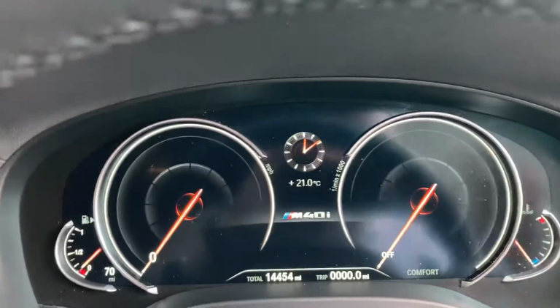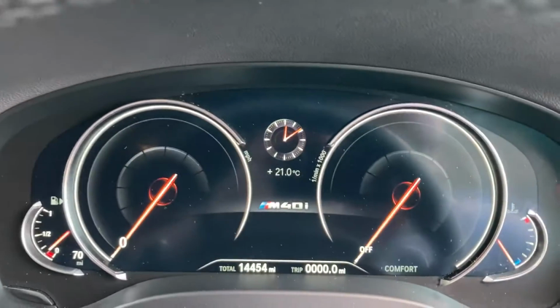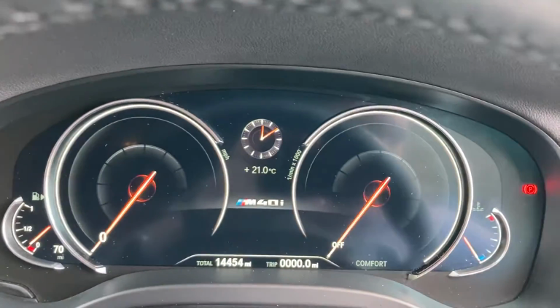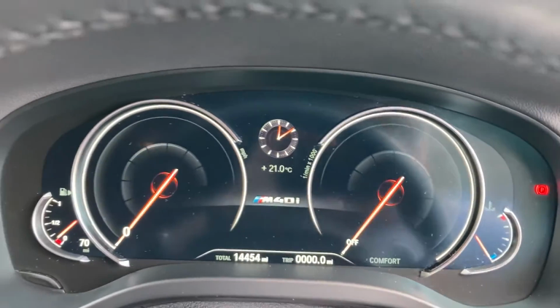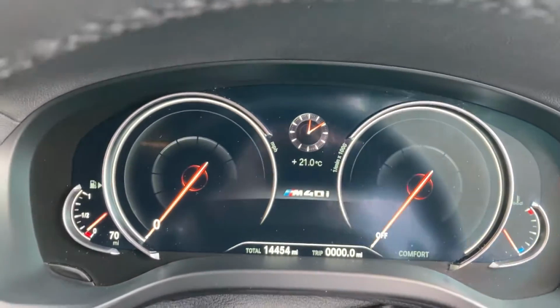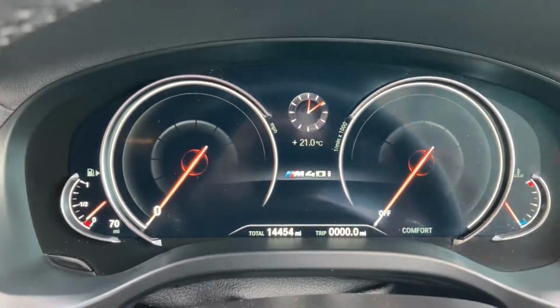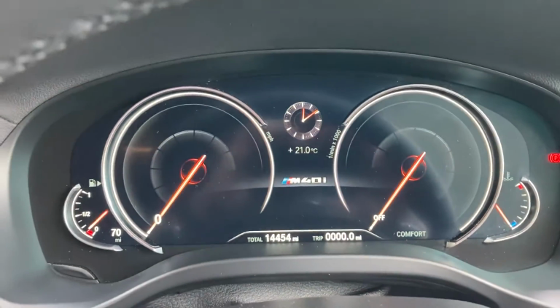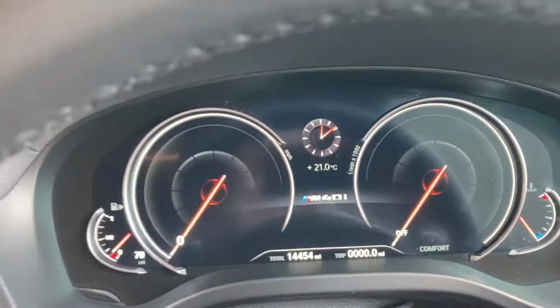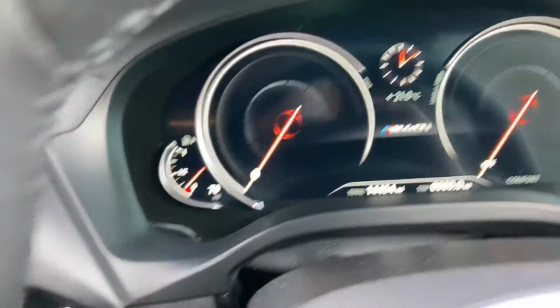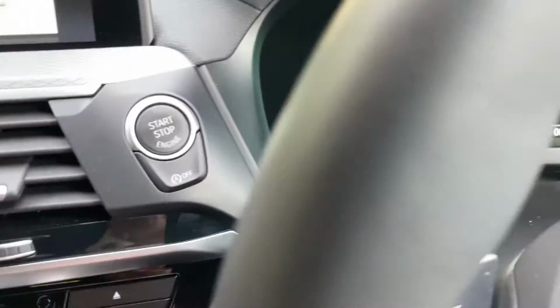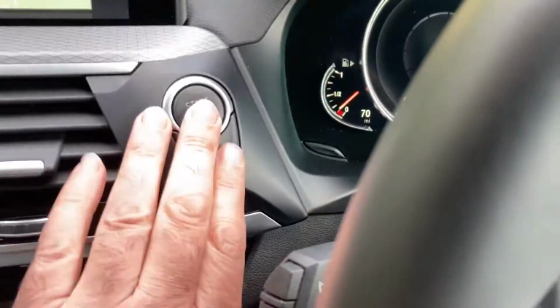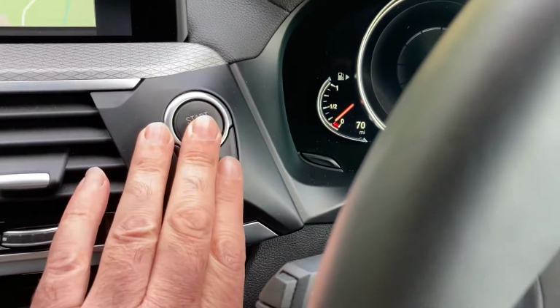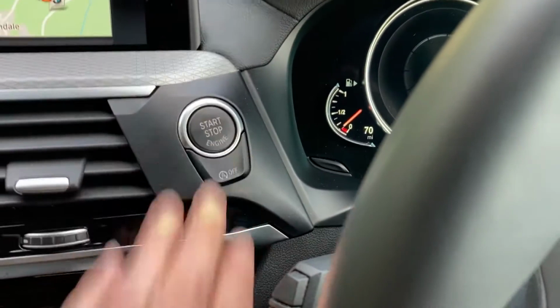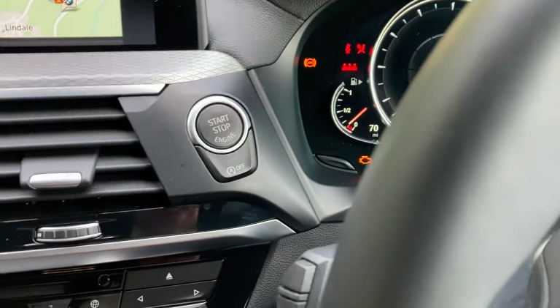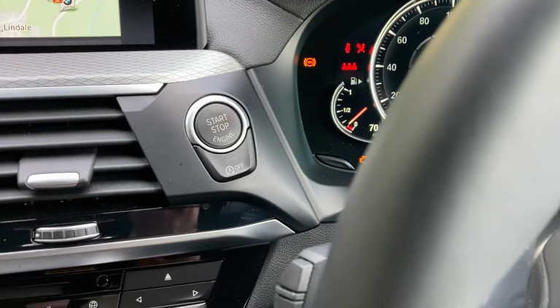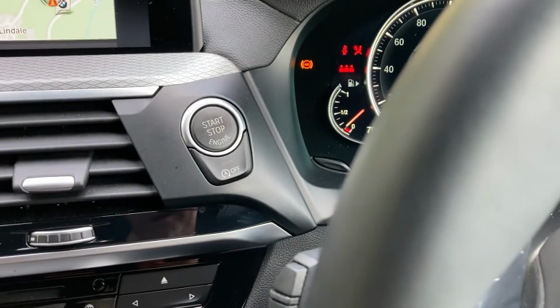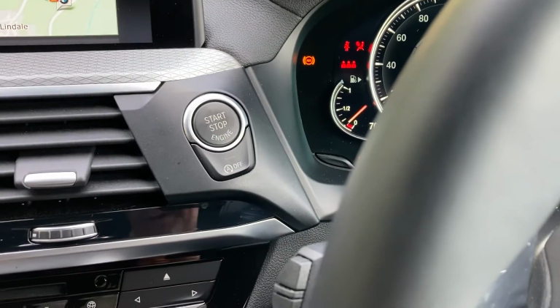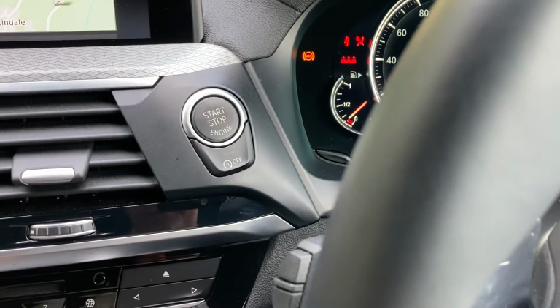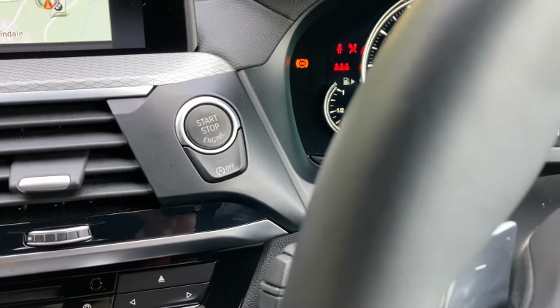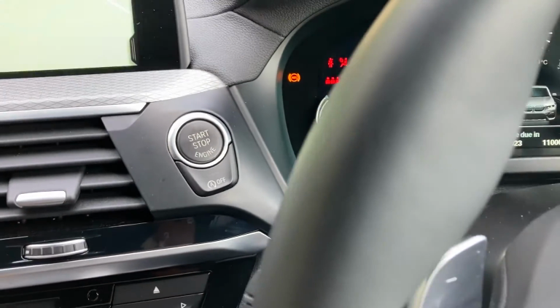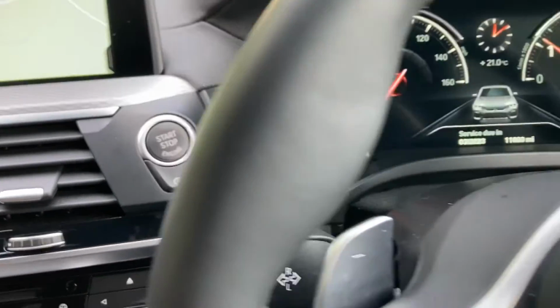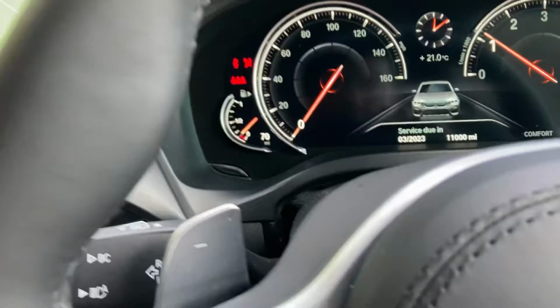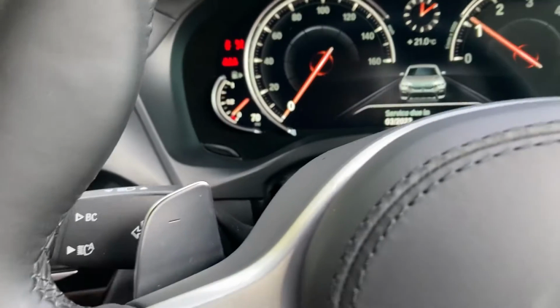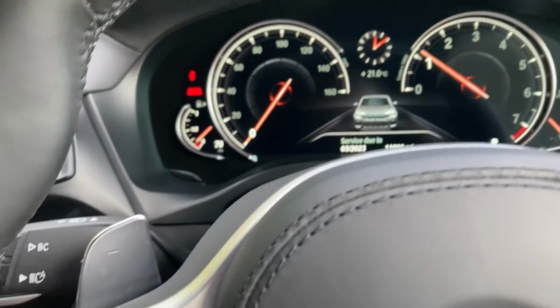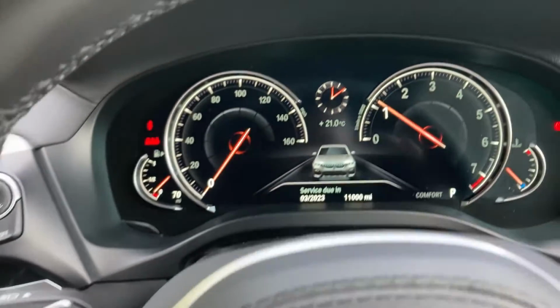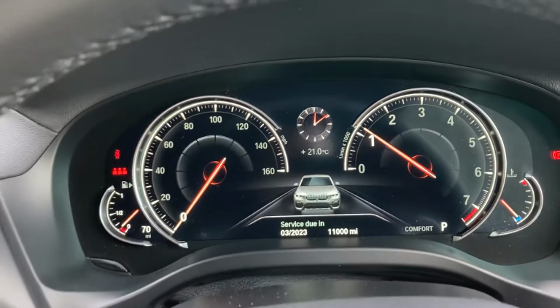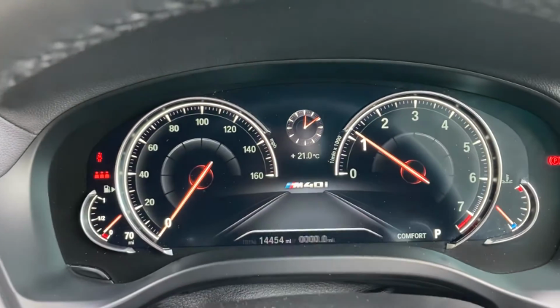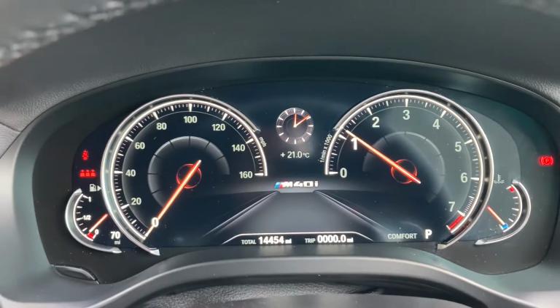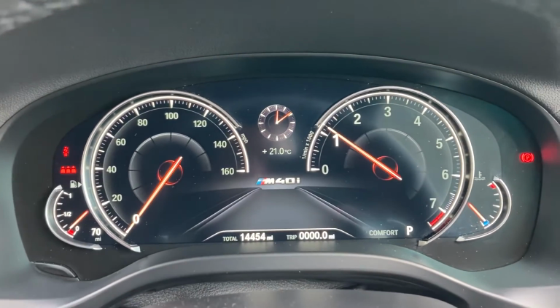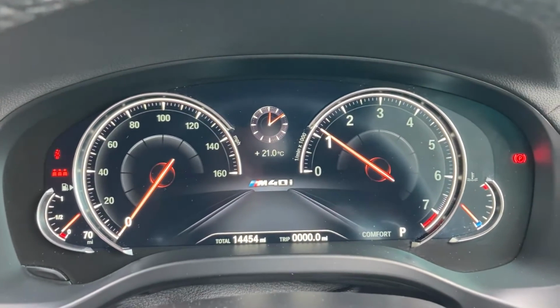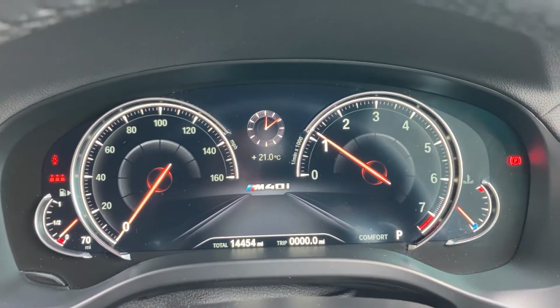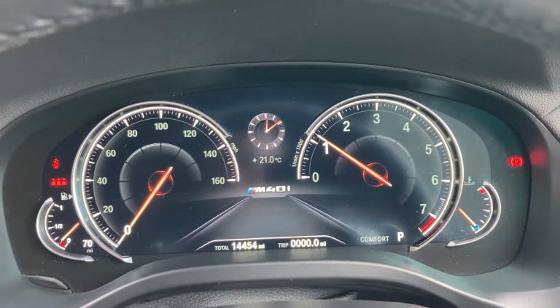A particular favourite is always the little M40i badge there on the kick plate as we hop inside. Like all modern BMWs, to start the car, foot on the brake, press the start button and the car will come to life. You've got digital dials there in front of us.